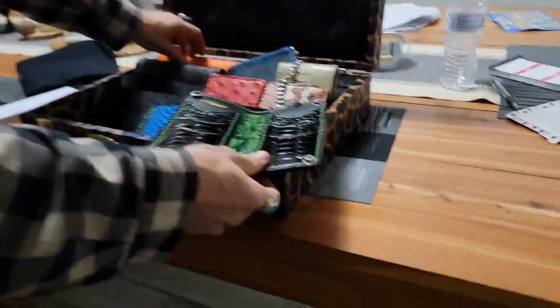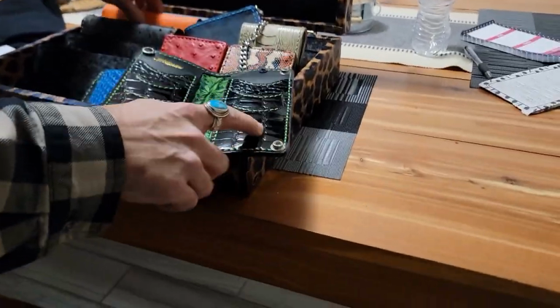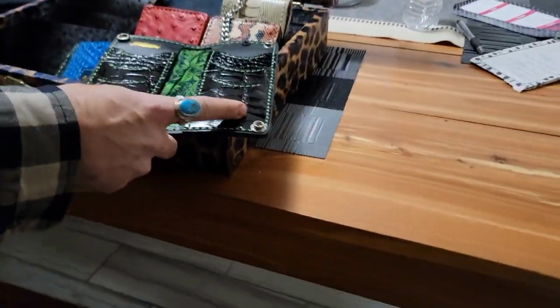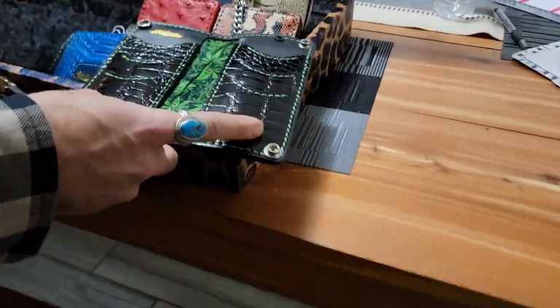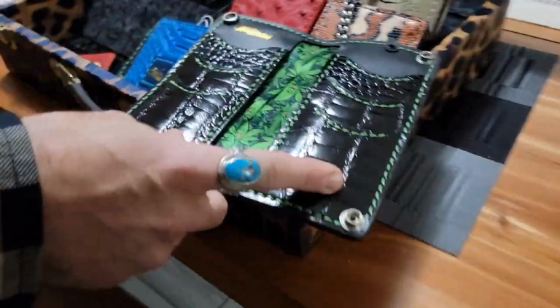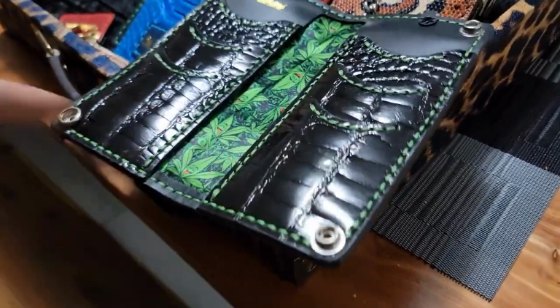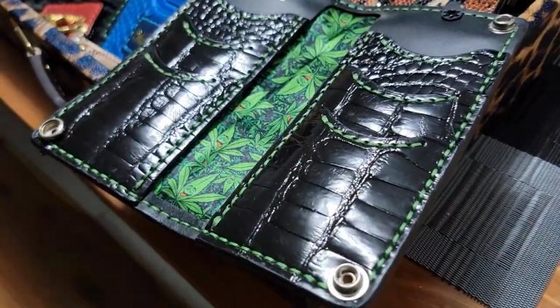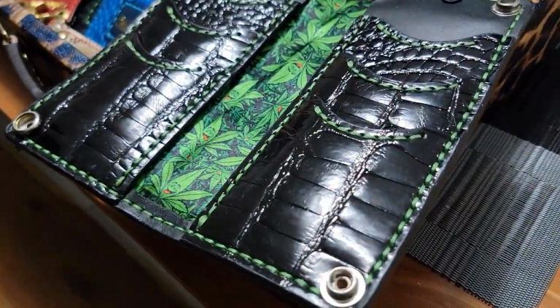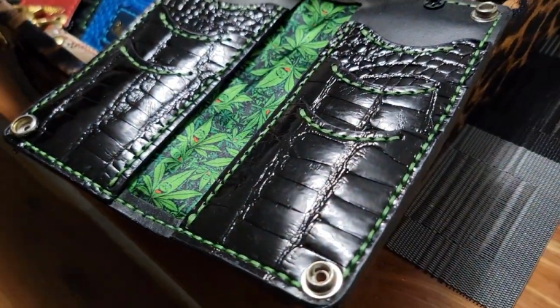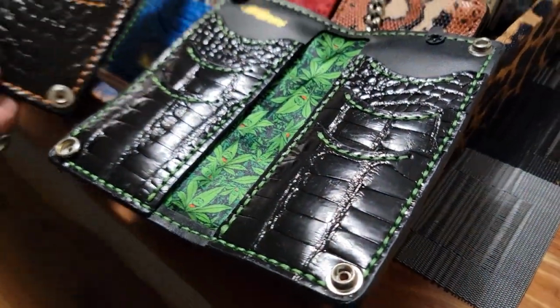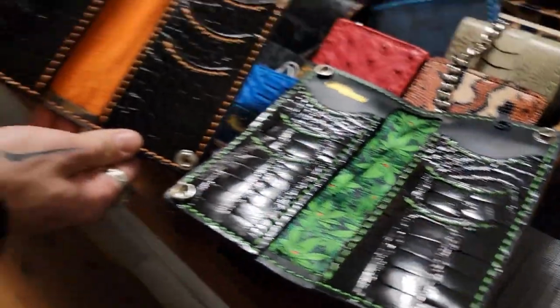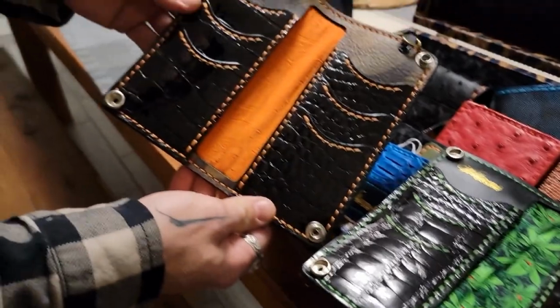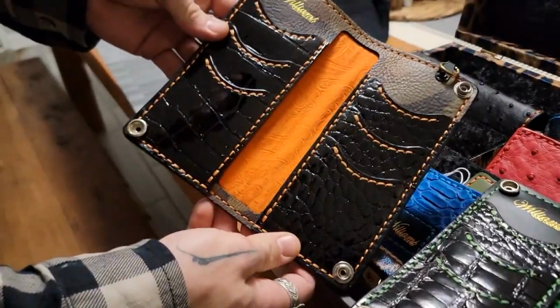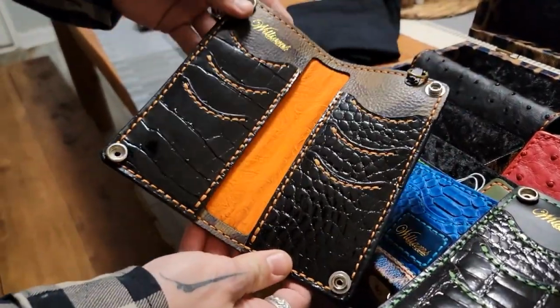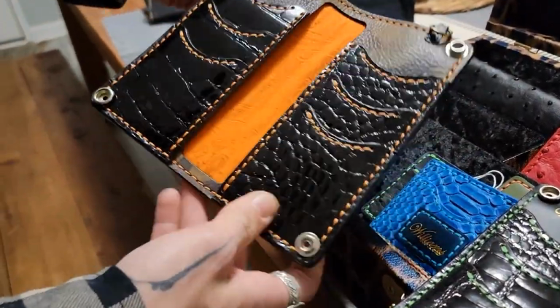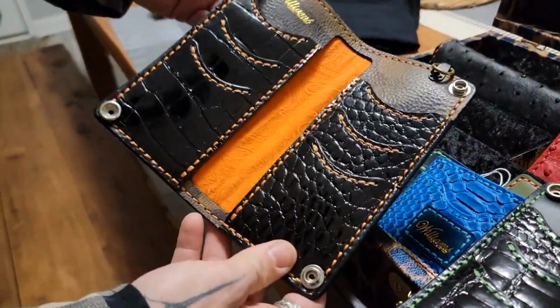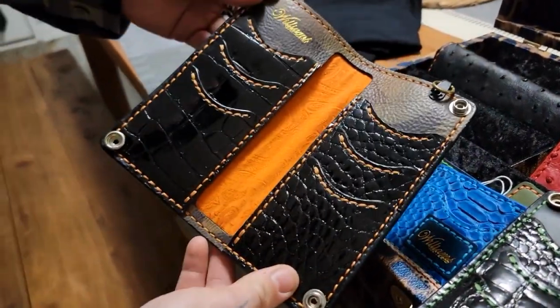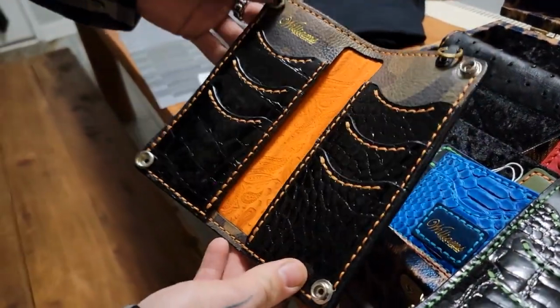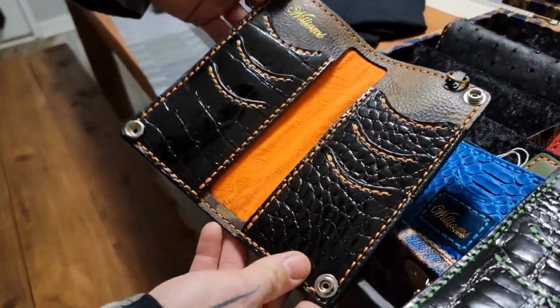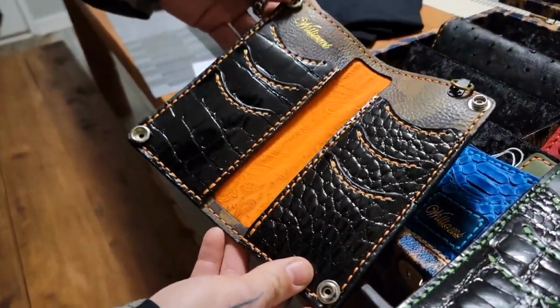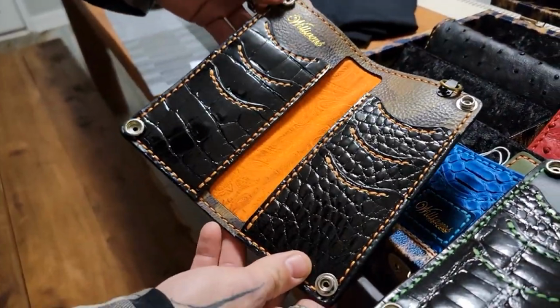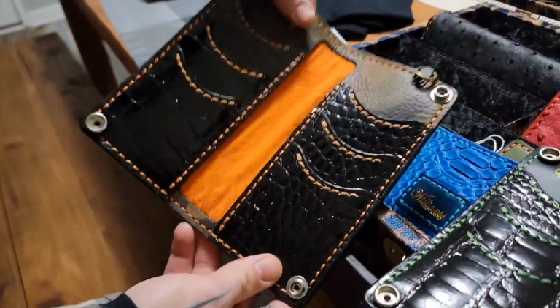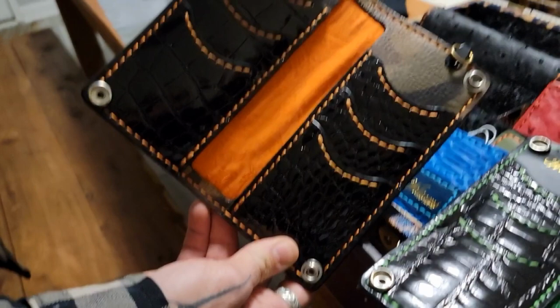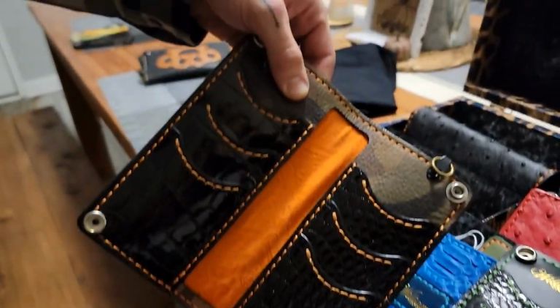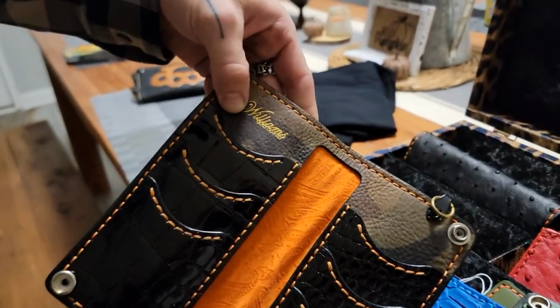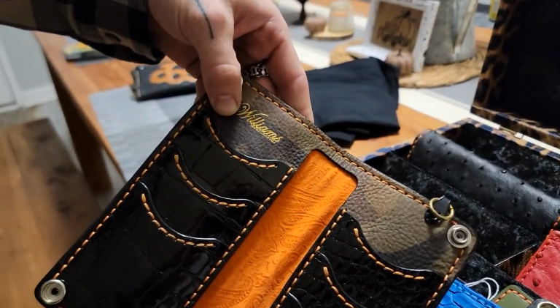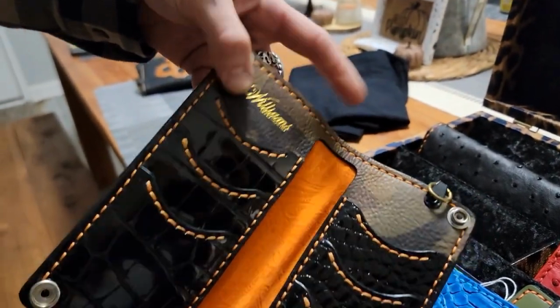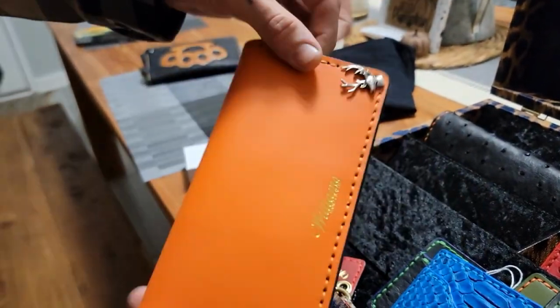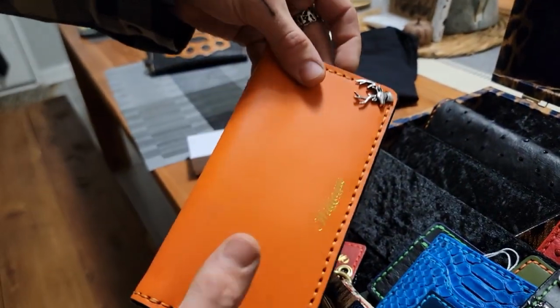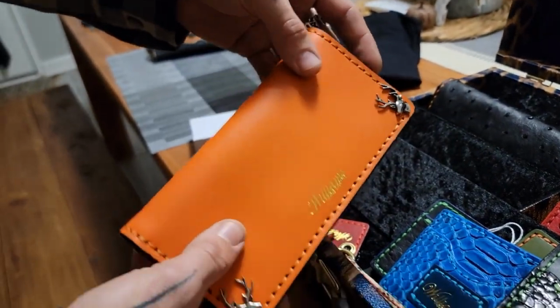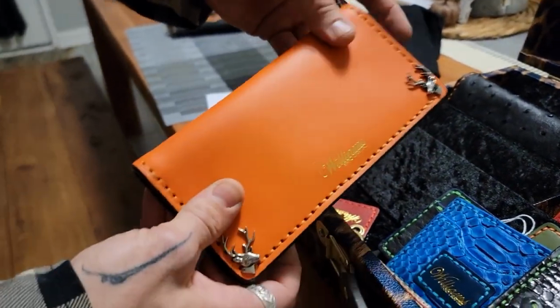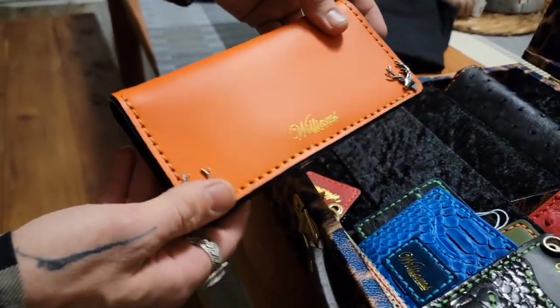That's alligator, more alligator with more of that hunter vibe to it, because I'm from Michigan. You got Italian leather up here in the camo, and then you got French leather on the cover.